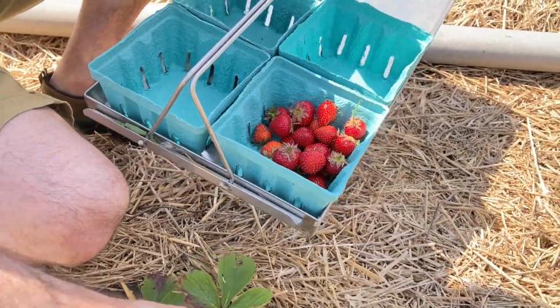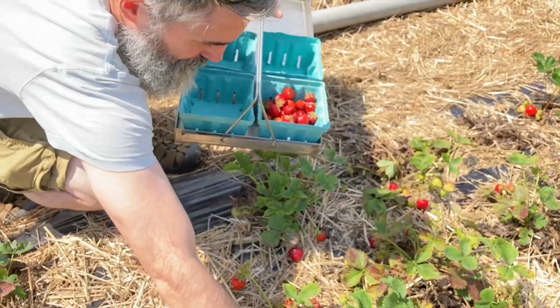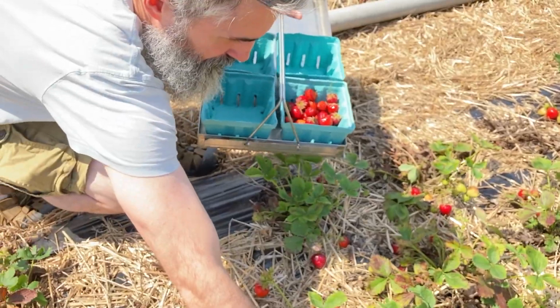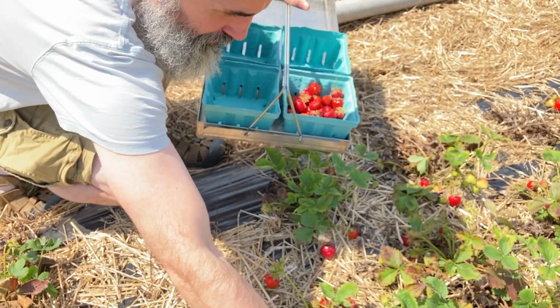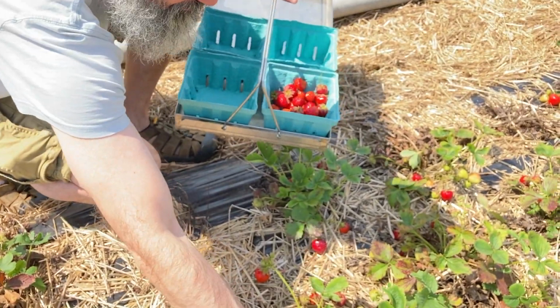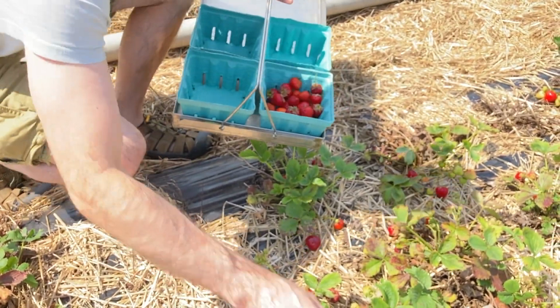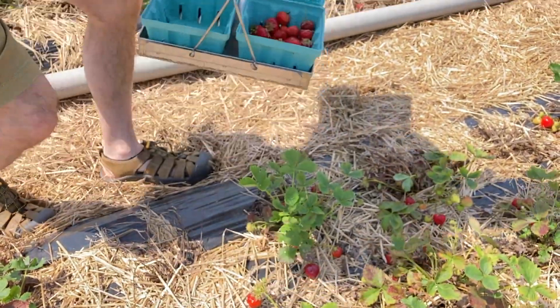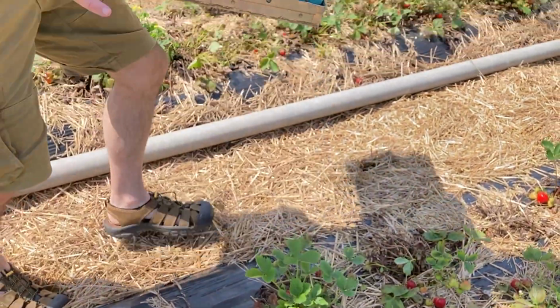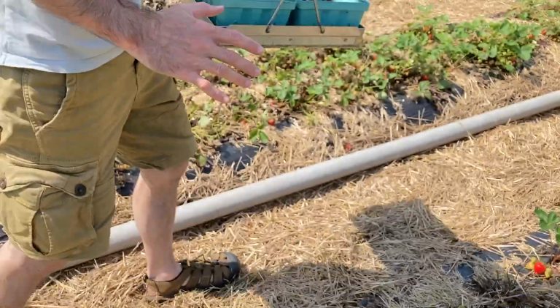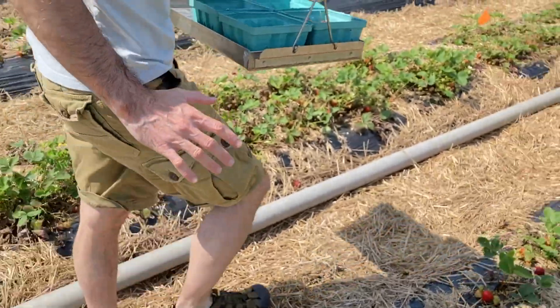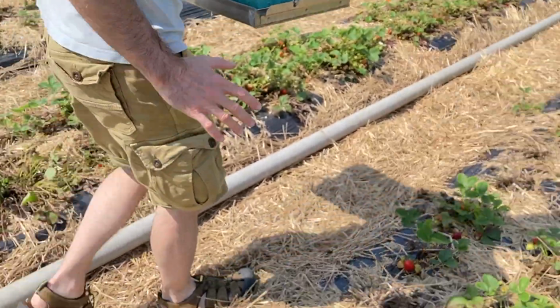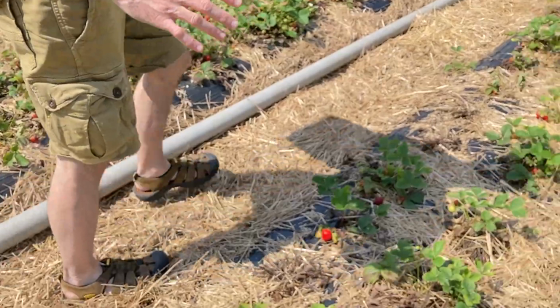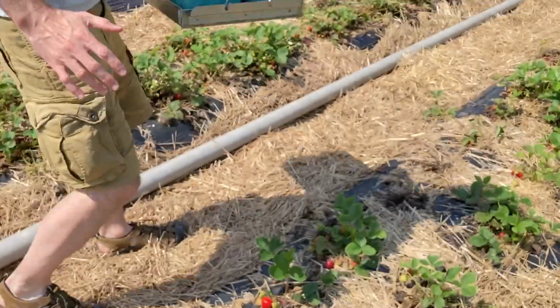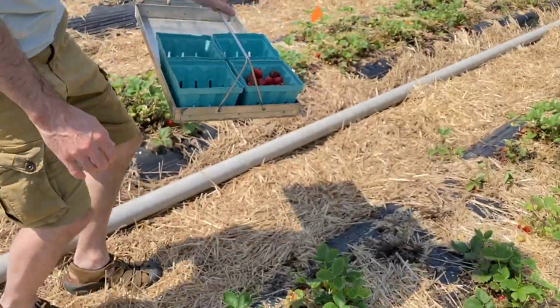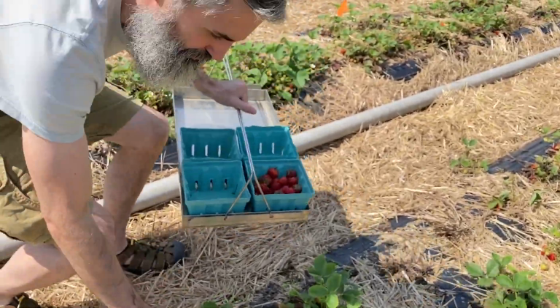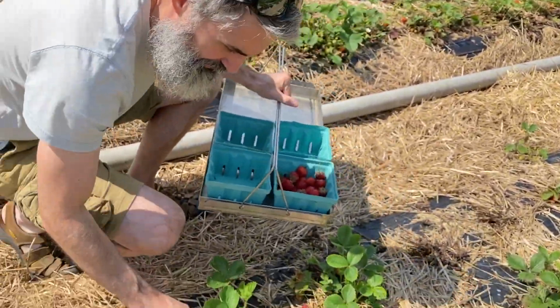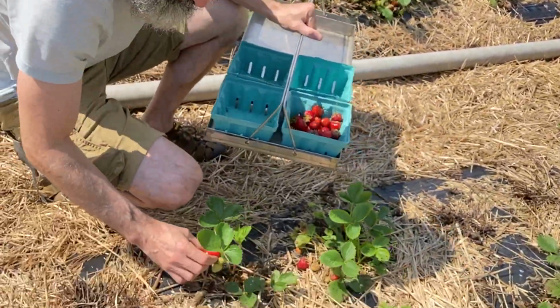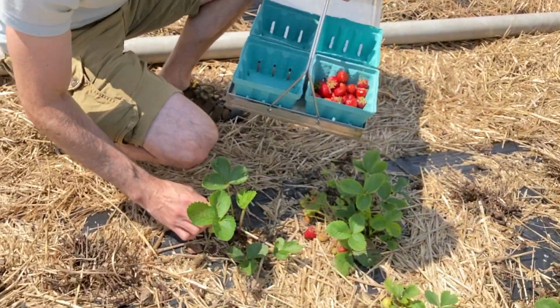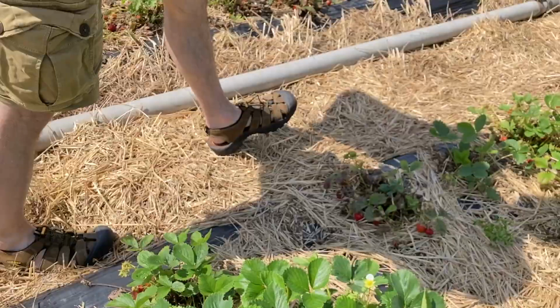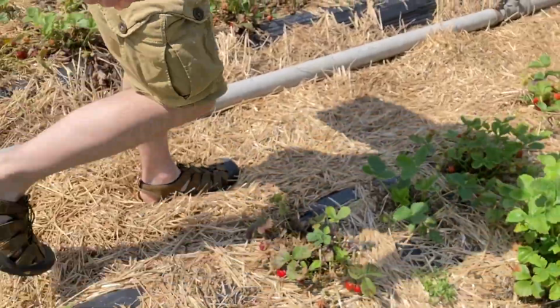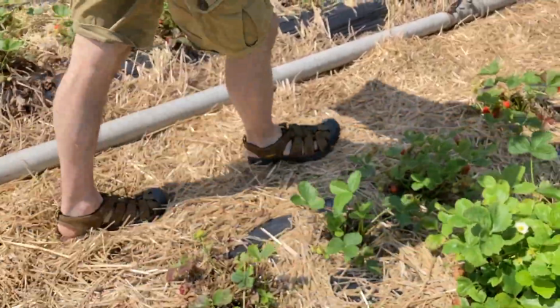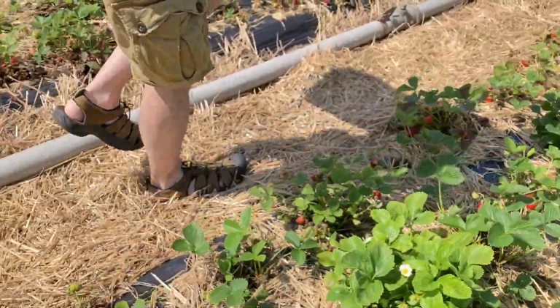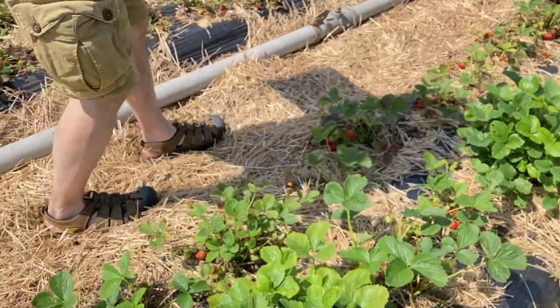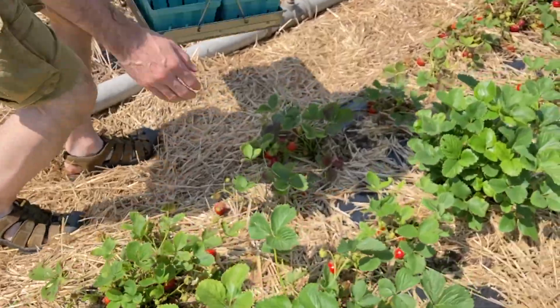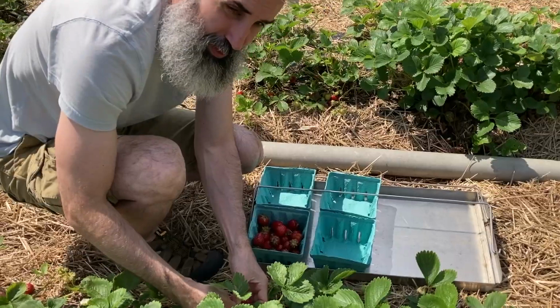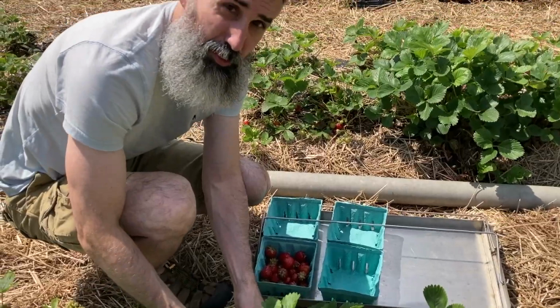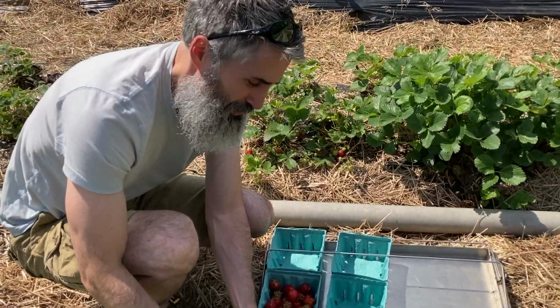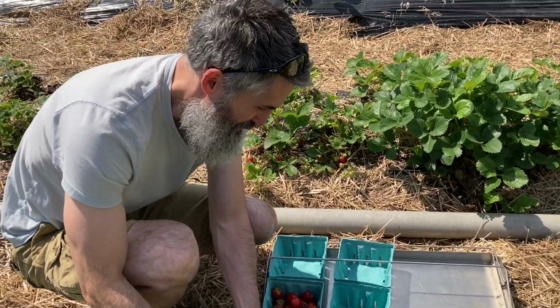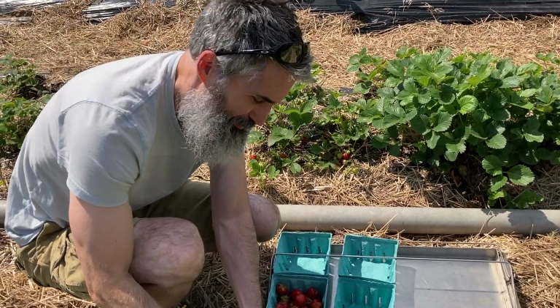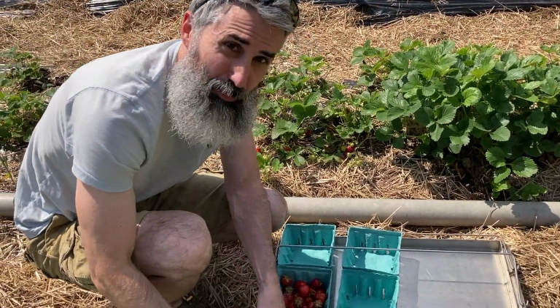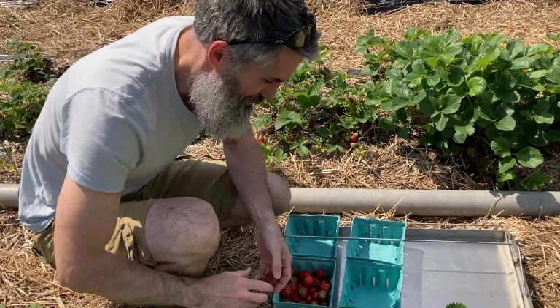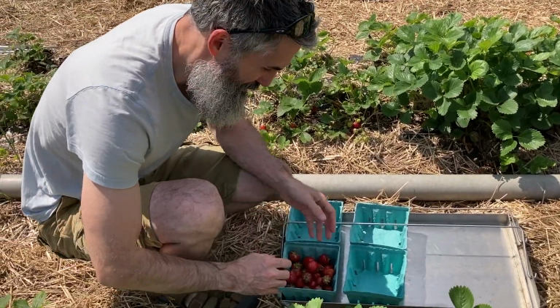So the goal is to fill up four quarts of strawberries. Let's see if we can reach that goal. It's pretty hot out here. This morning we're hard at work picking some strawberries.